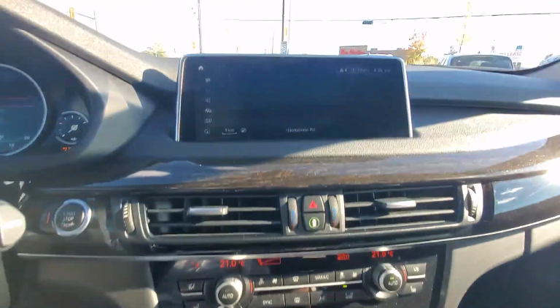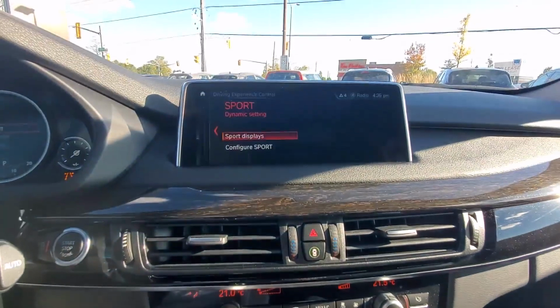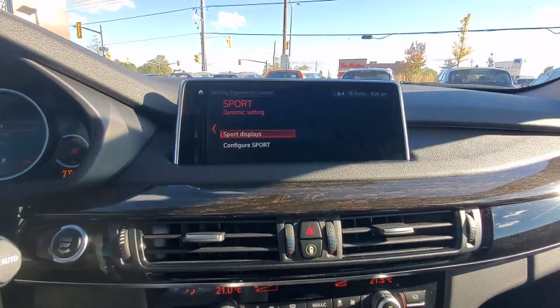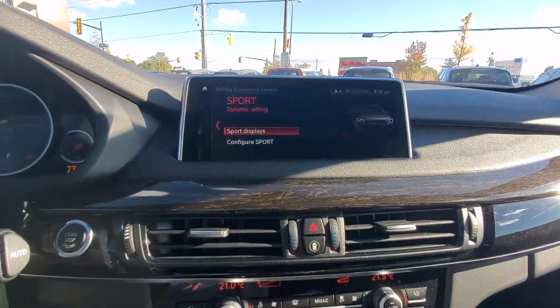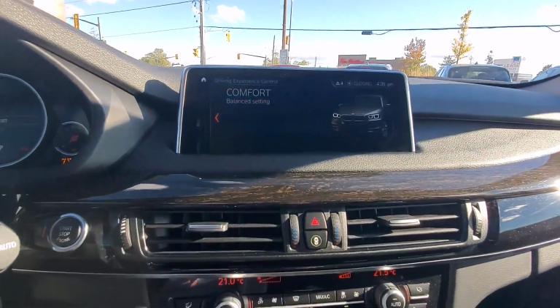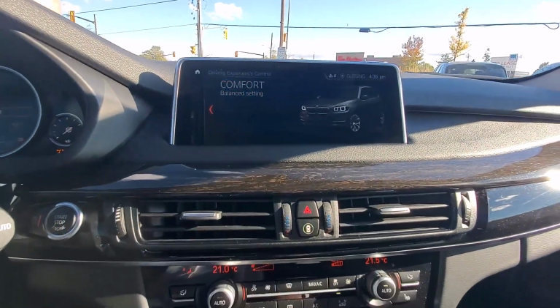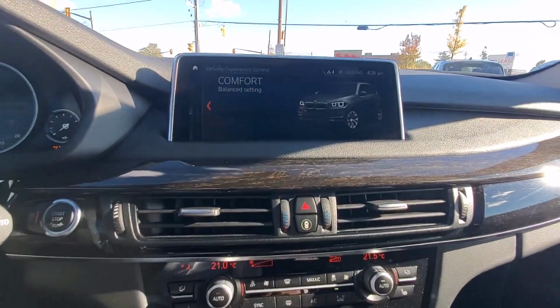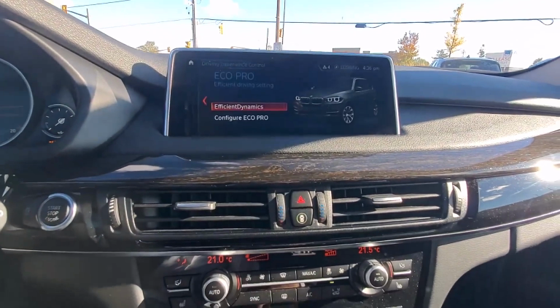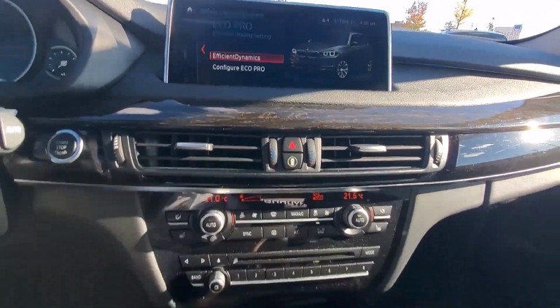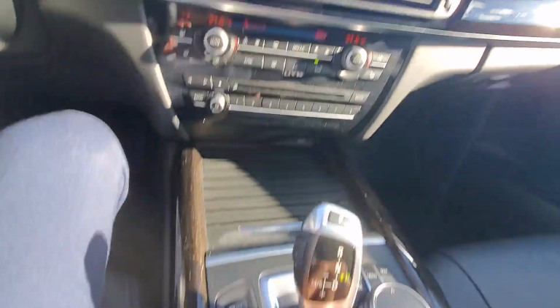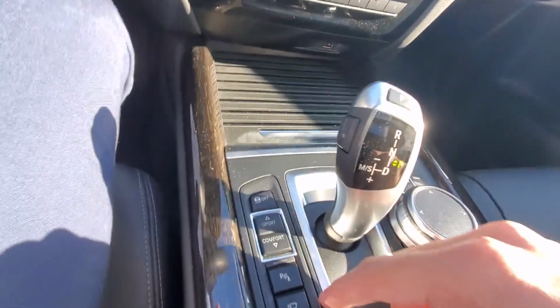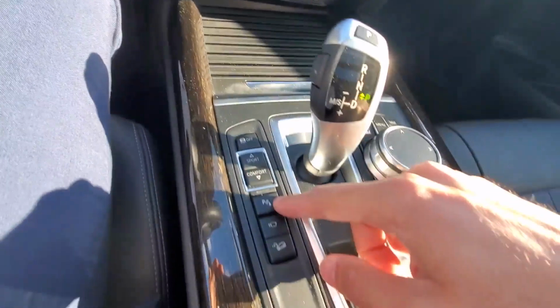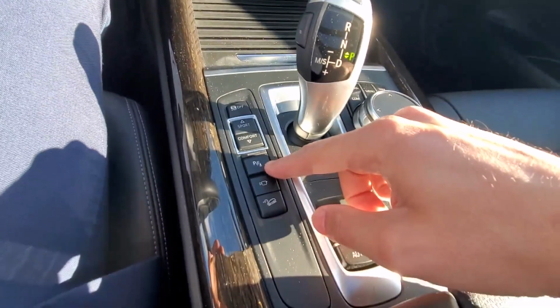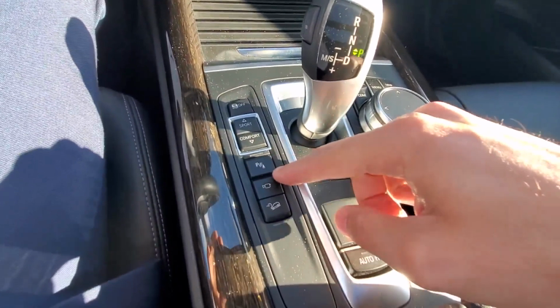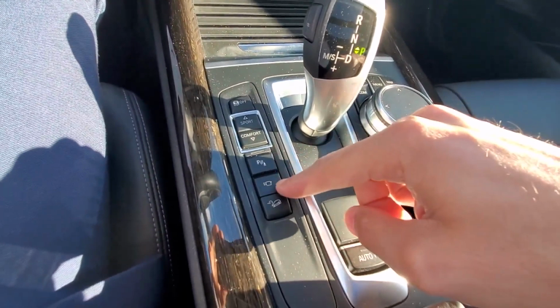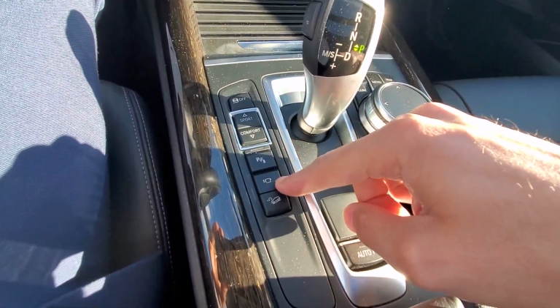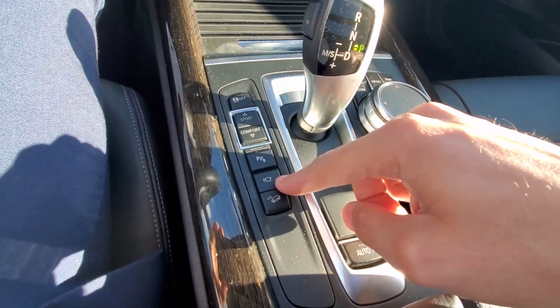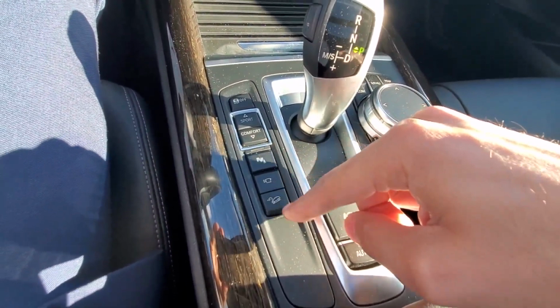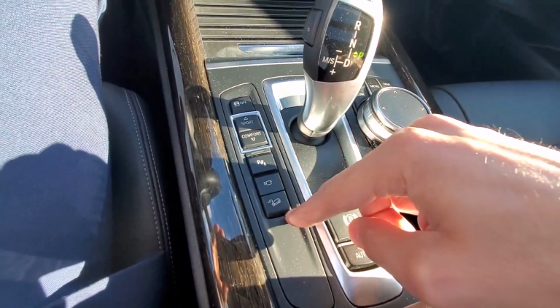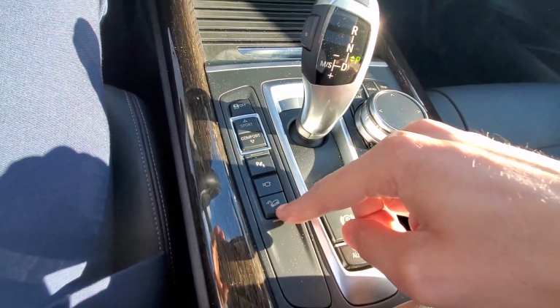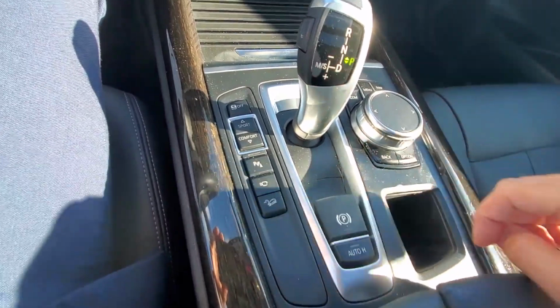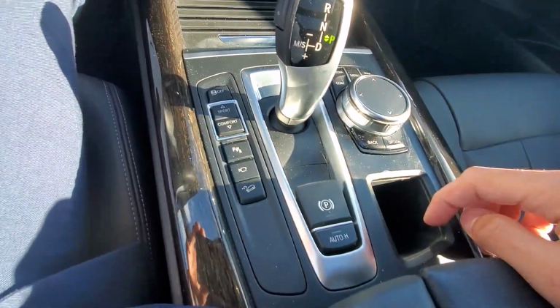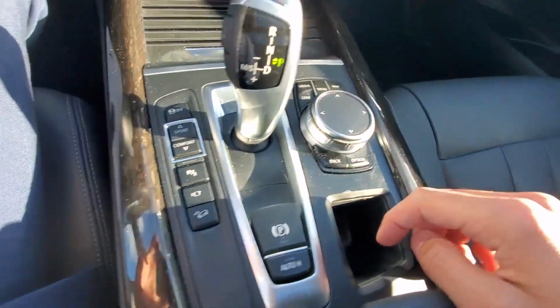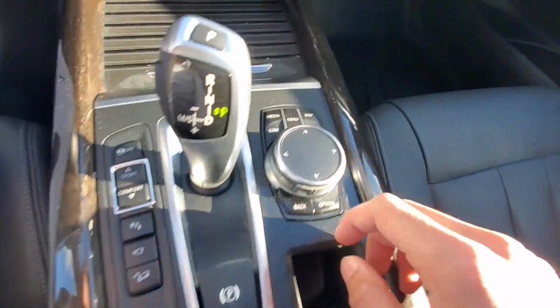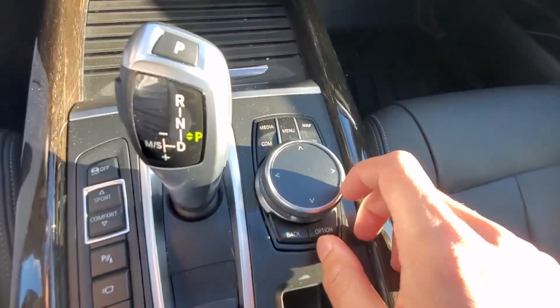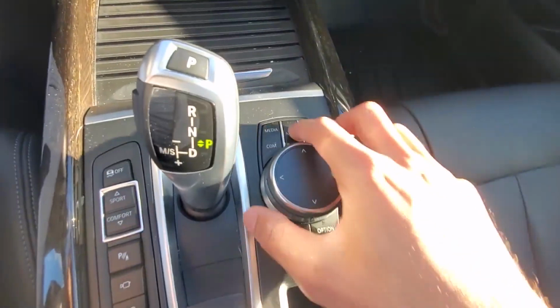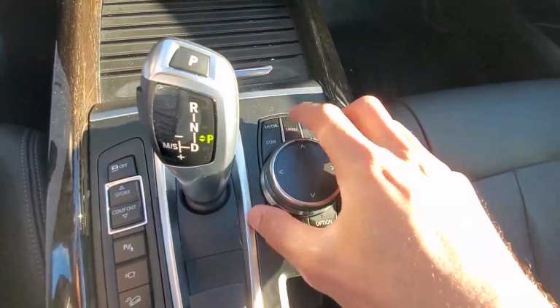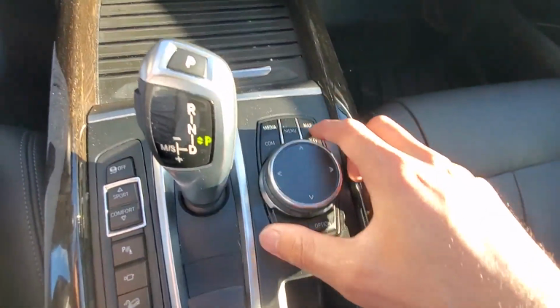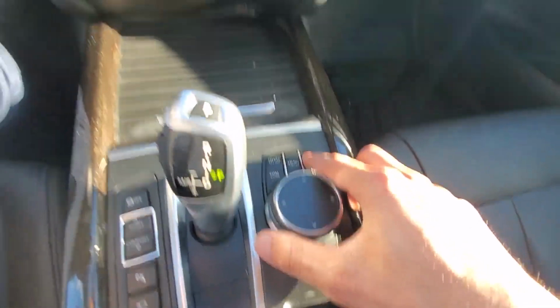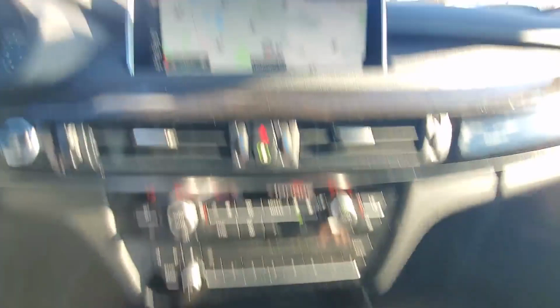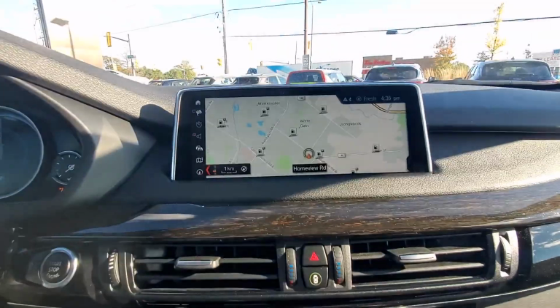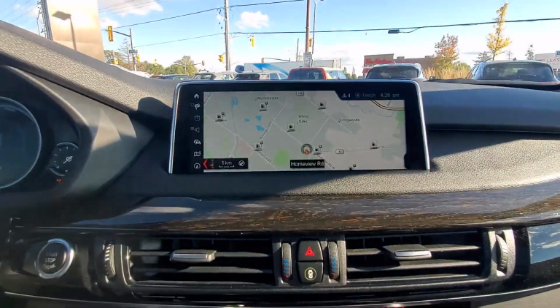The drive modes include Sport, Comfort, and Eco. You have parking sensors, a camera, and downhill brake control. From here you can control the different menus.